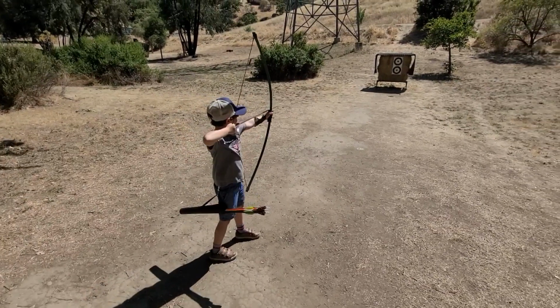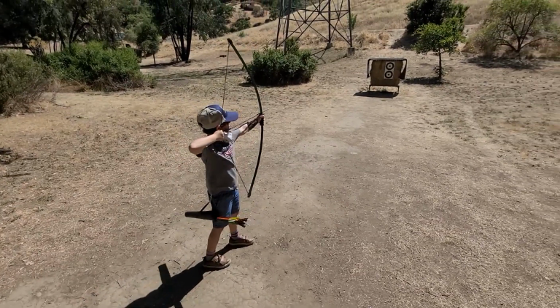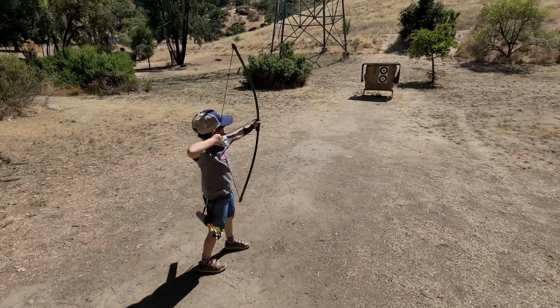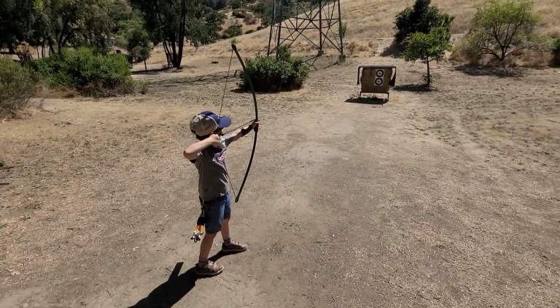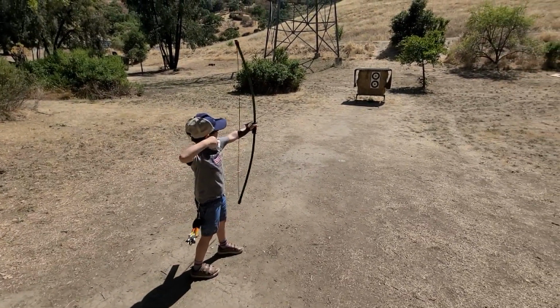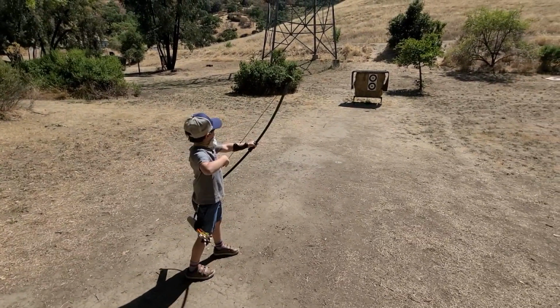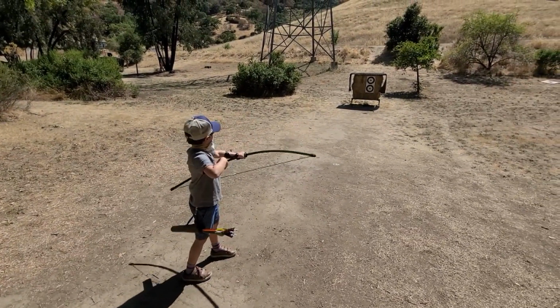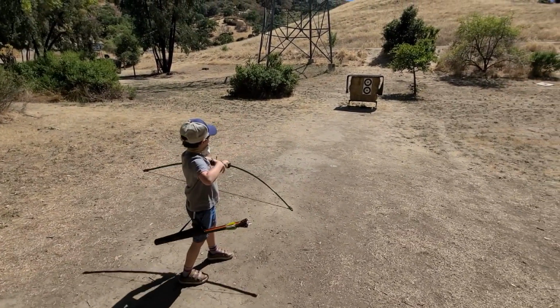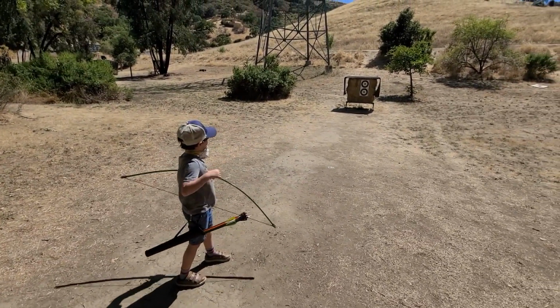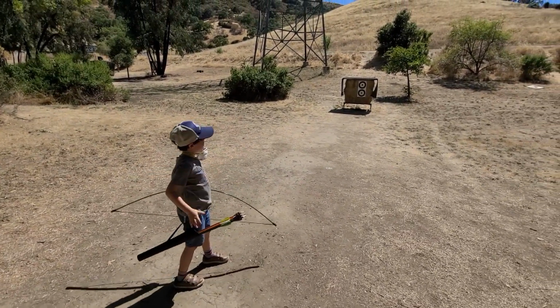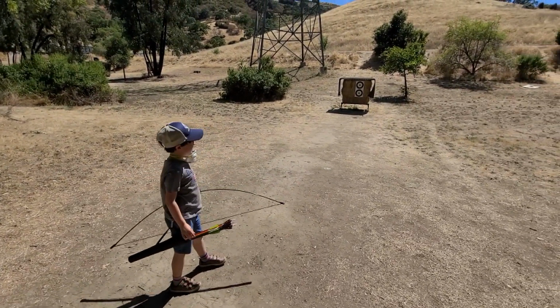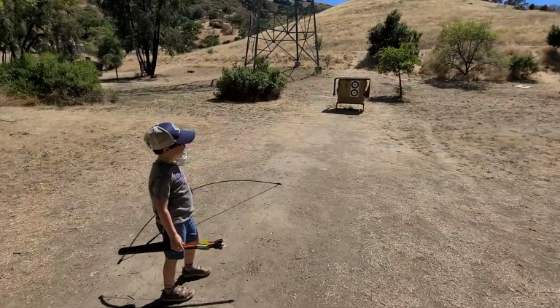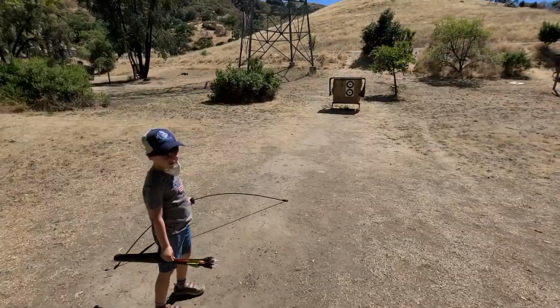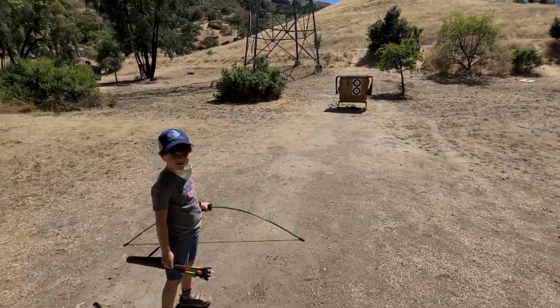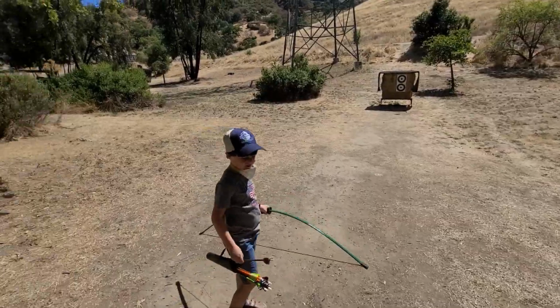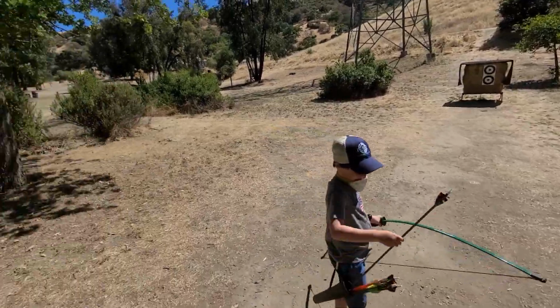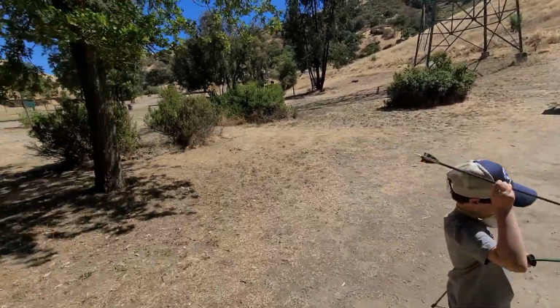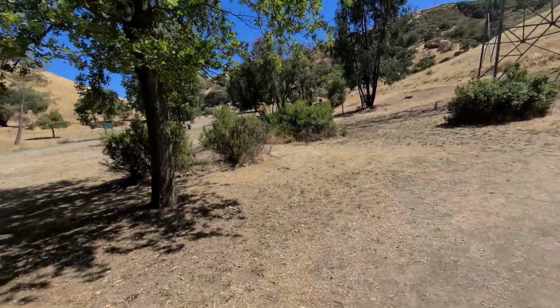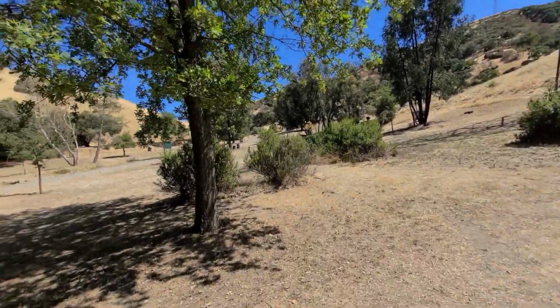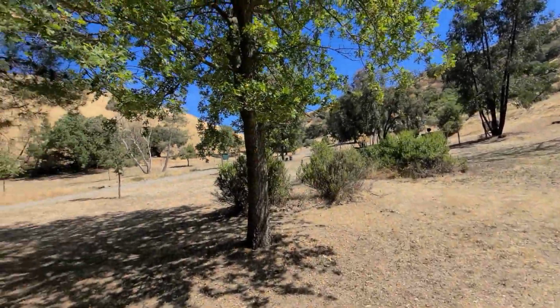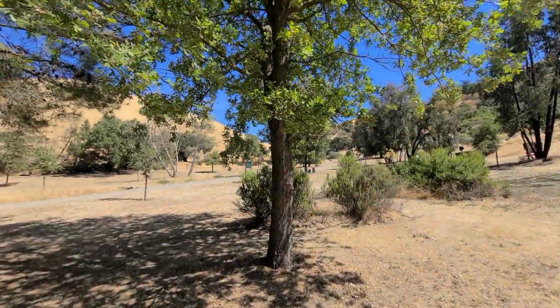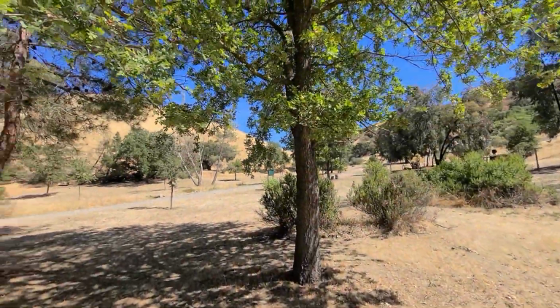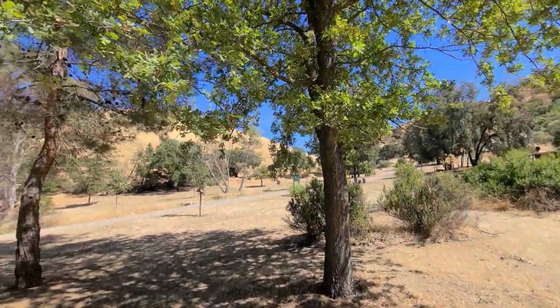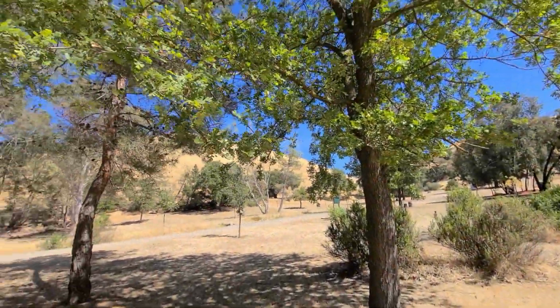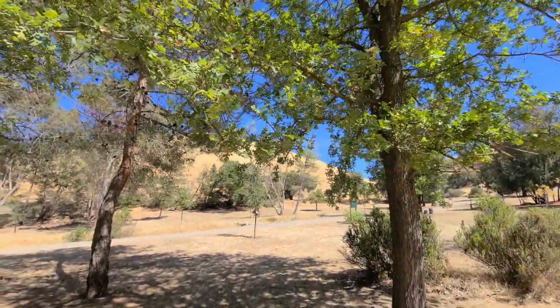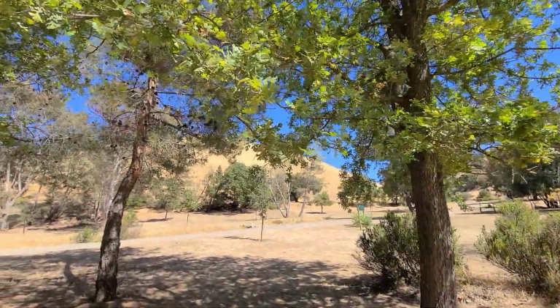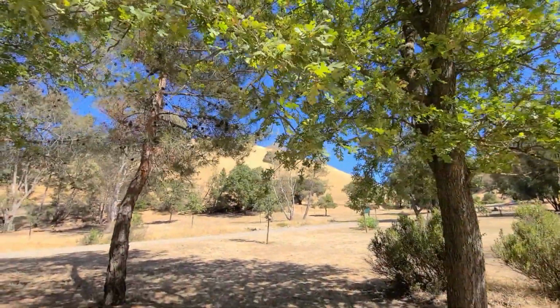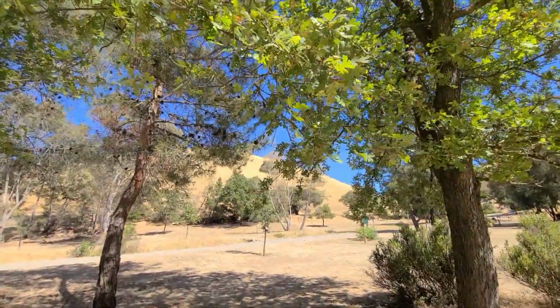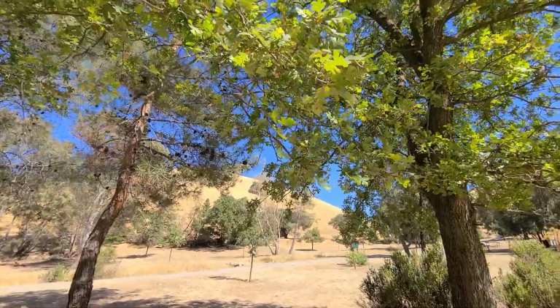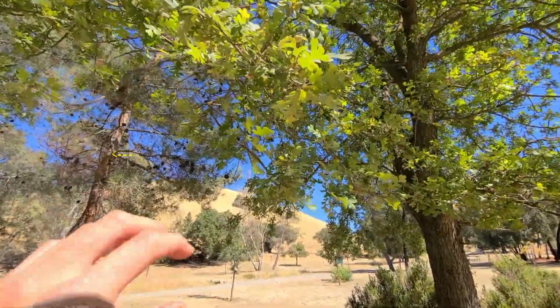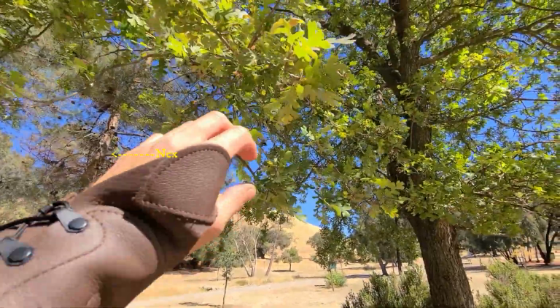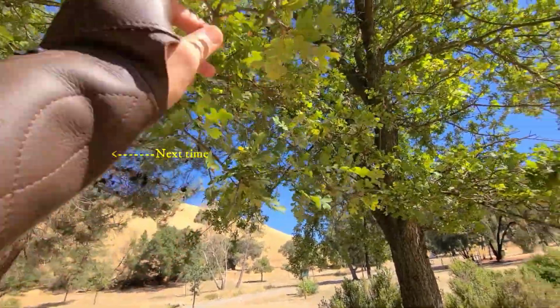What is up guys? Arius and I are at one of the local archery ranges and there's an awesome native plant that I just want to talk about real quick growing right next to us.